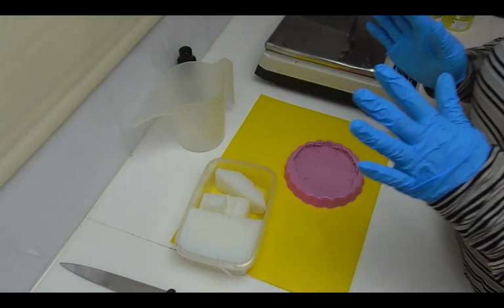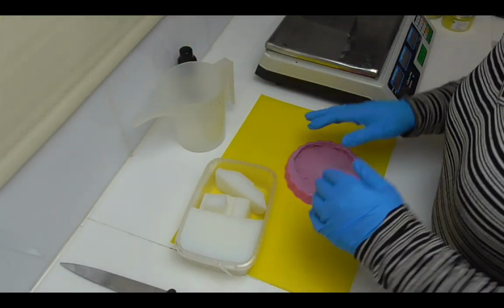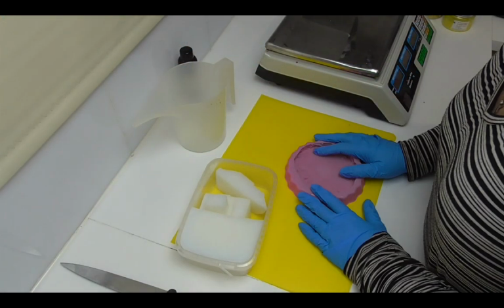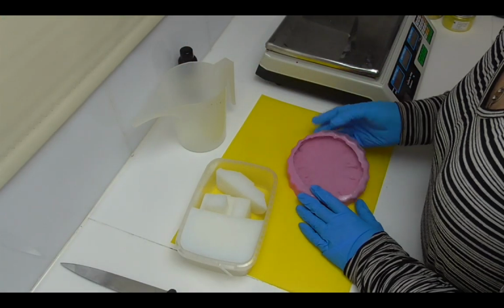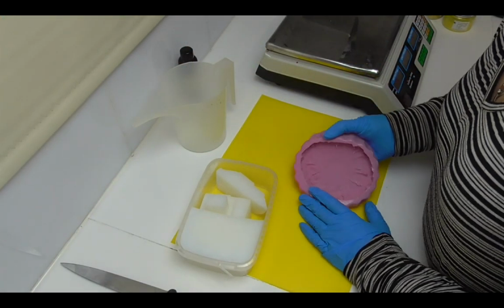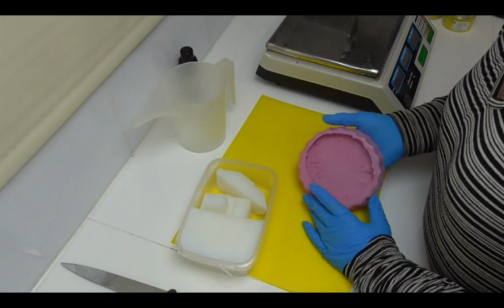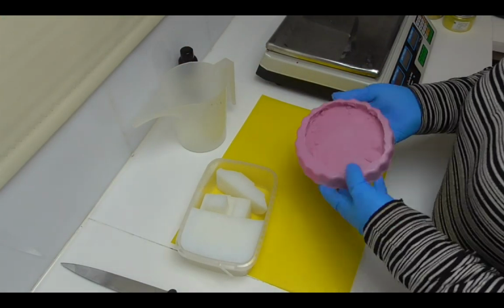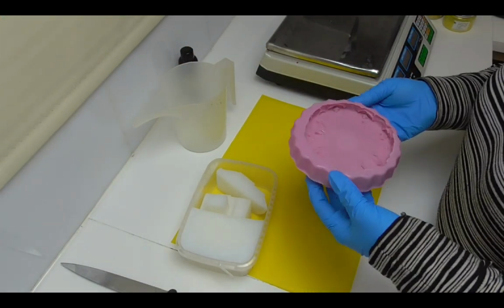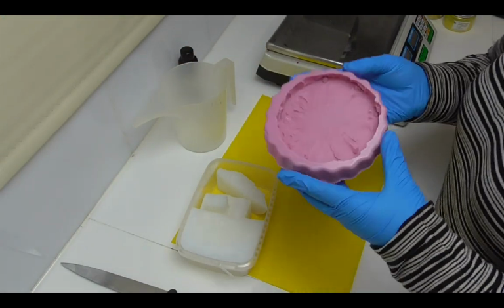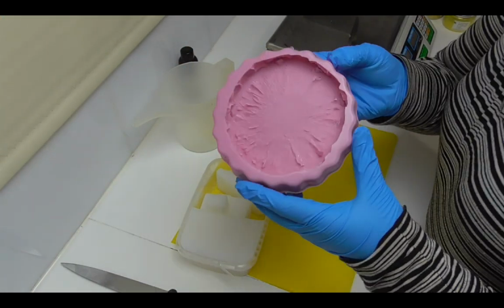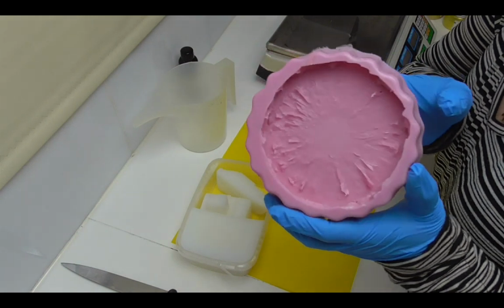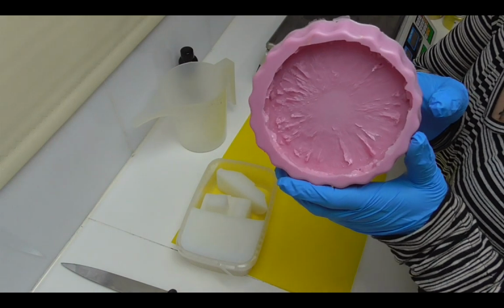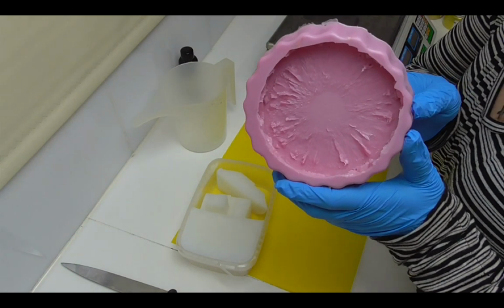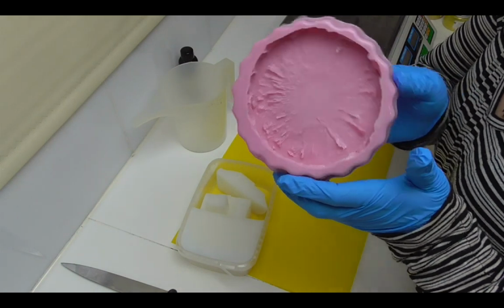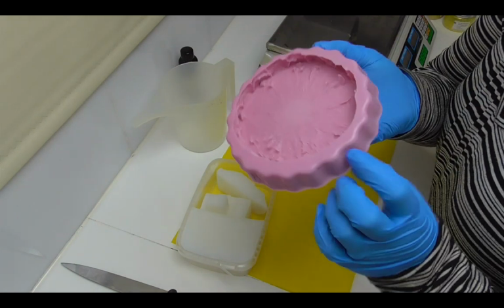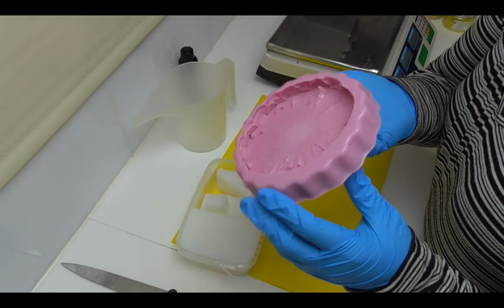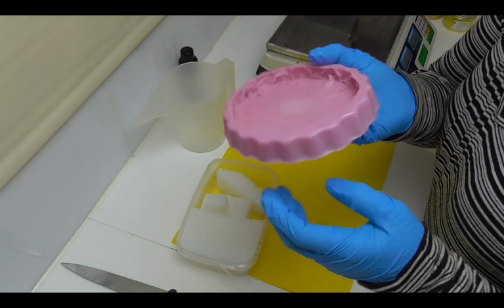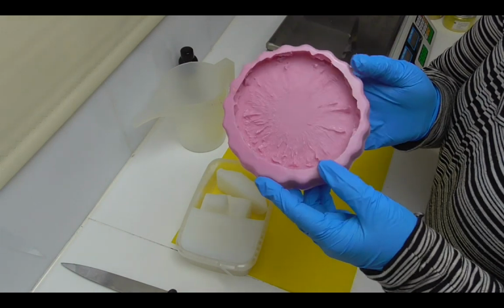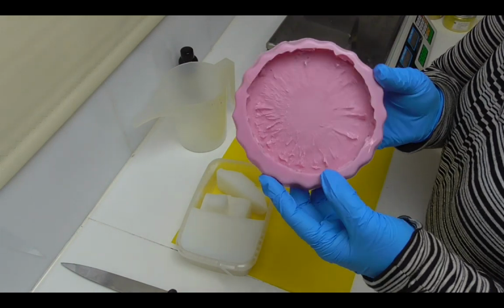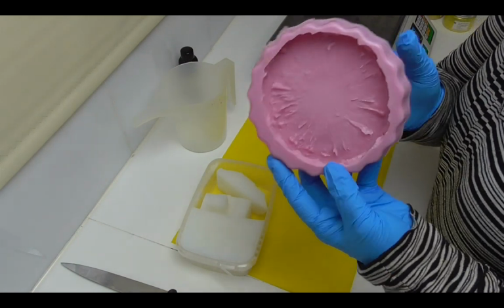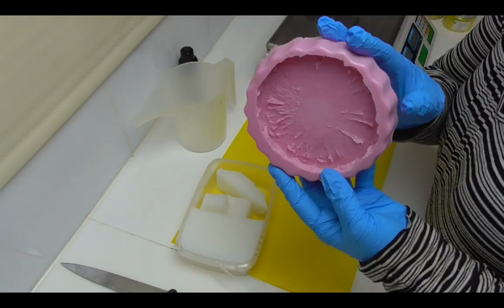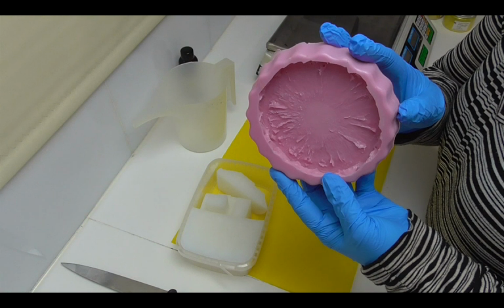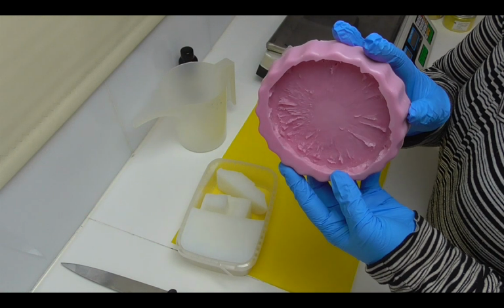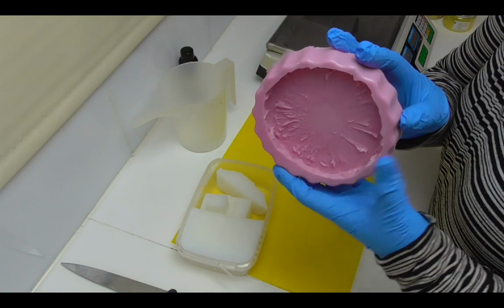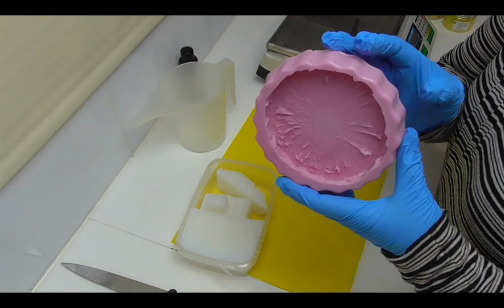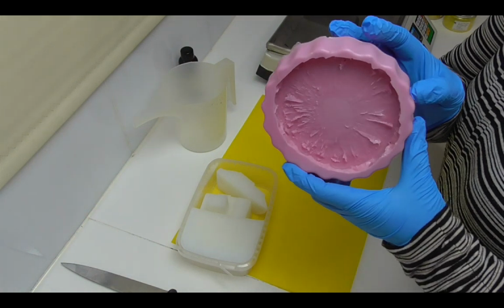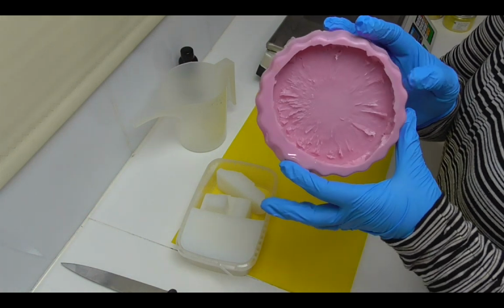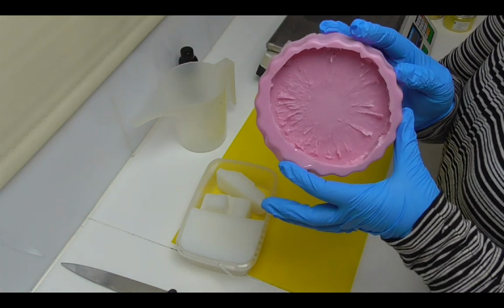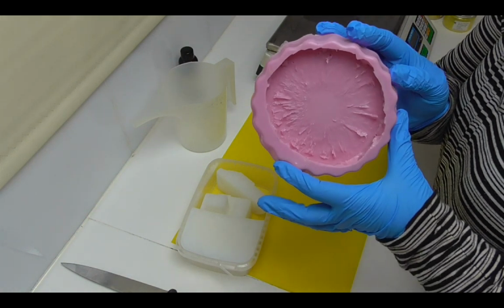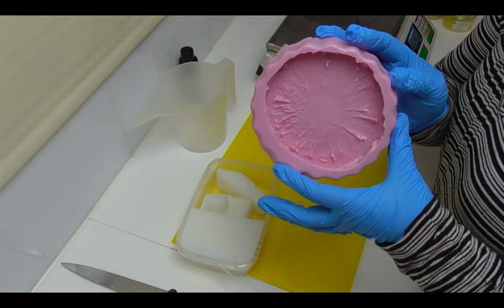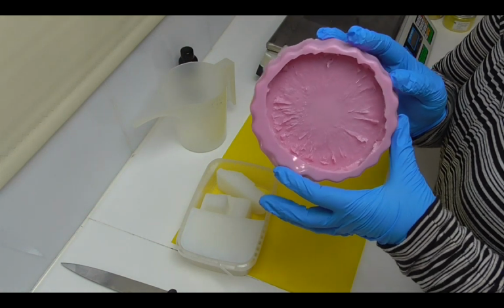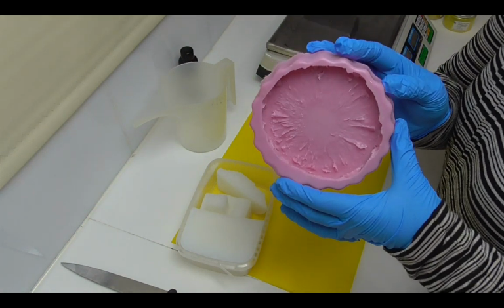Hi everyone, it's Keighley from Soy and Shea, and thank you for joining me. In the previous video I showed you how I was making my molds using Pinky Seal, and today I'm going to use the pineapple mold and we will be making a pineapple sangria loaf of soap.